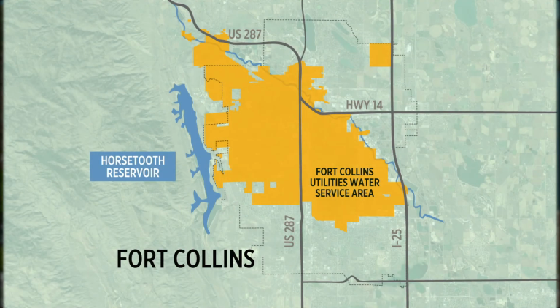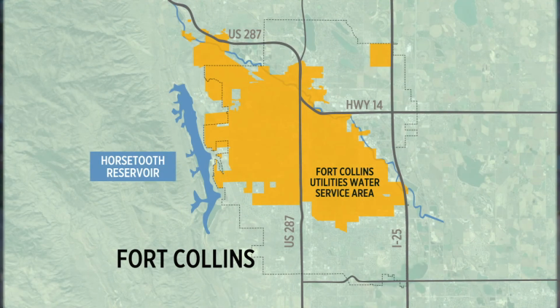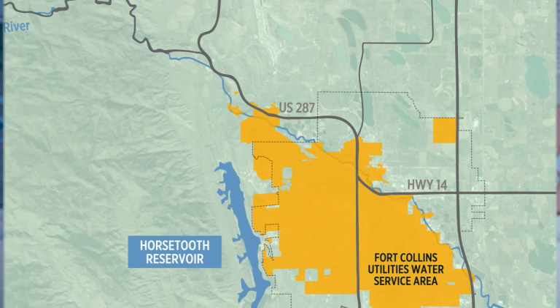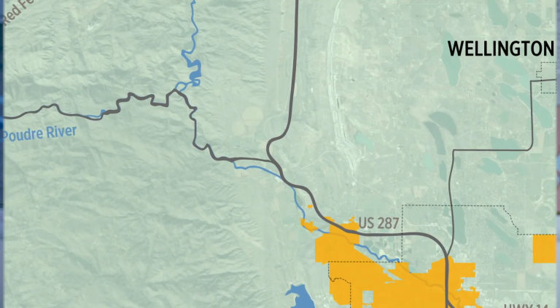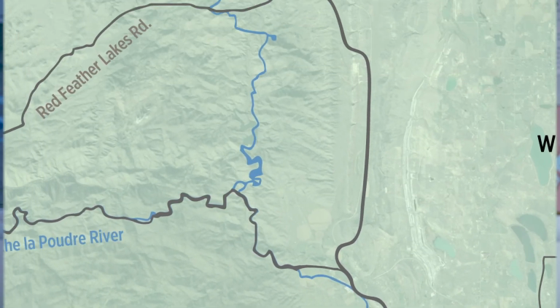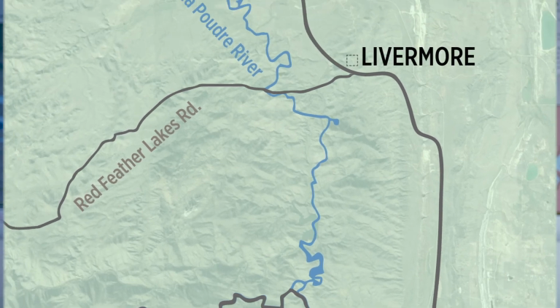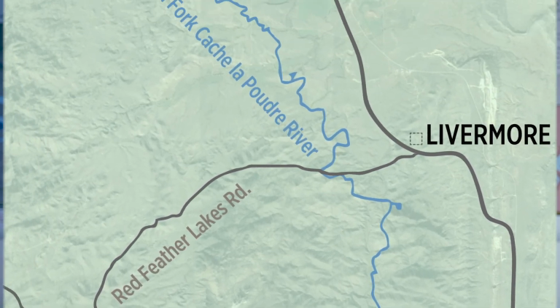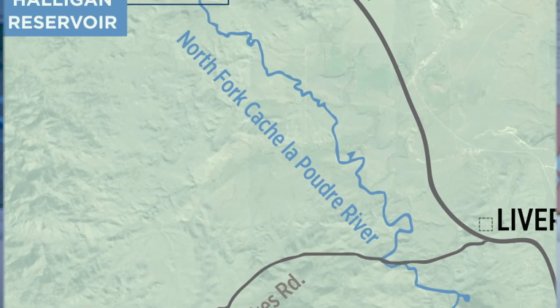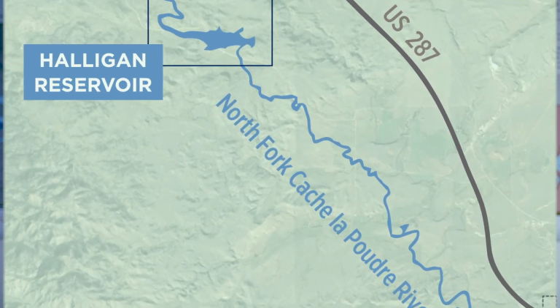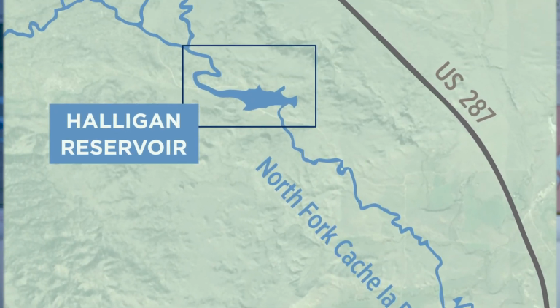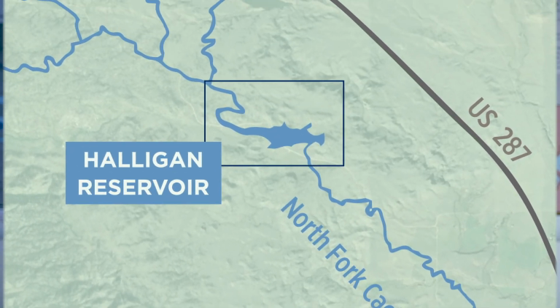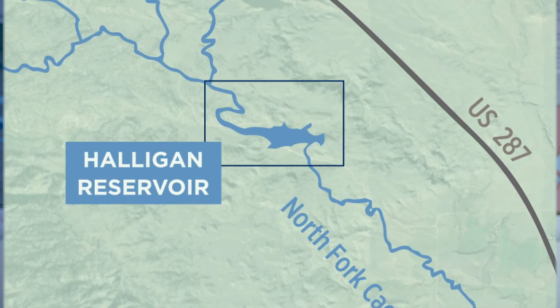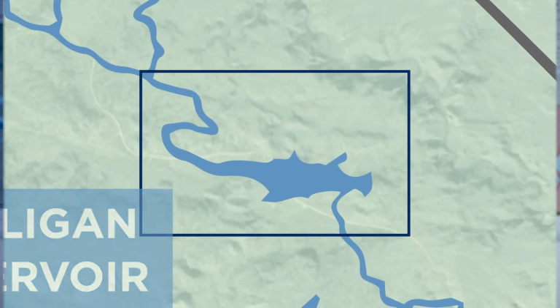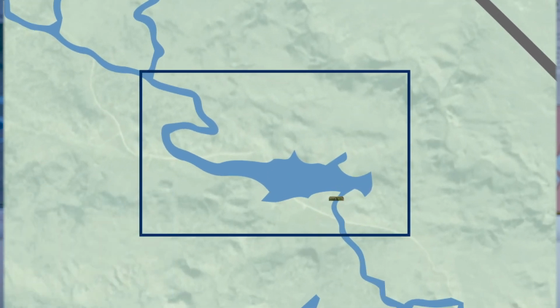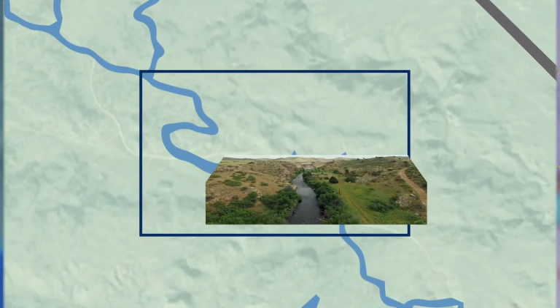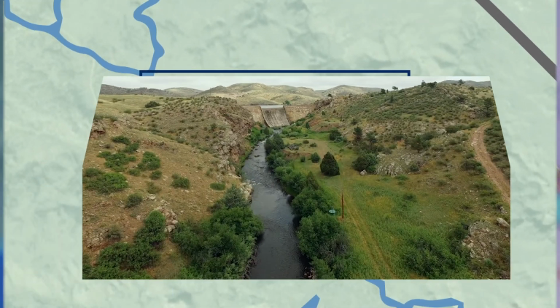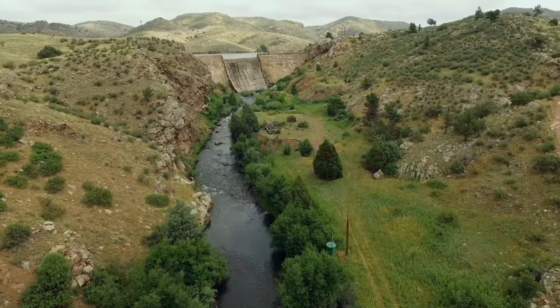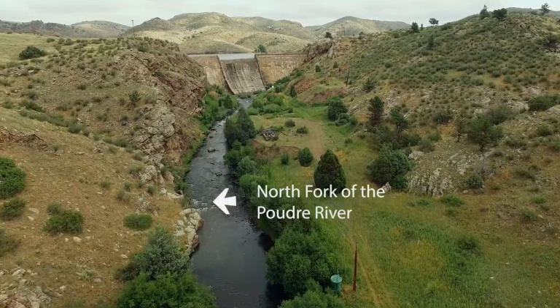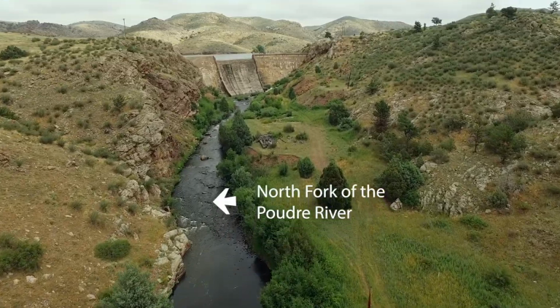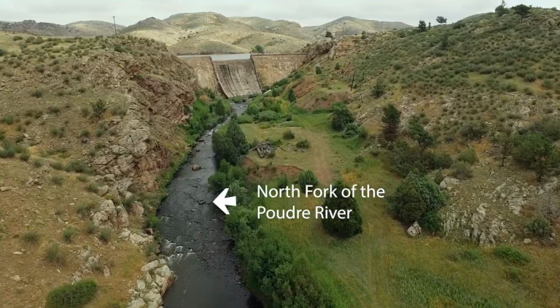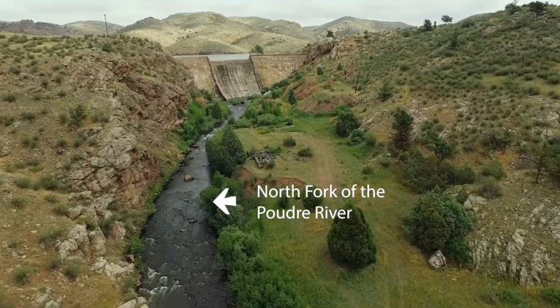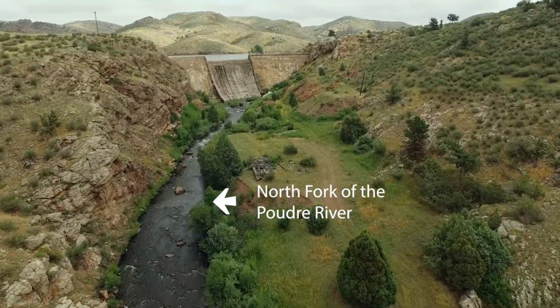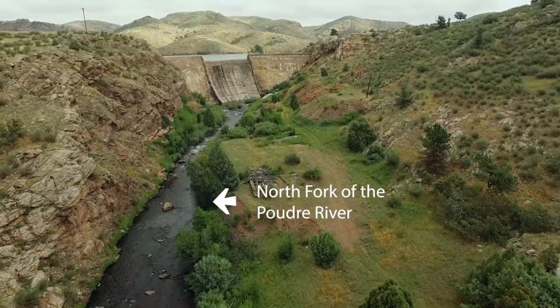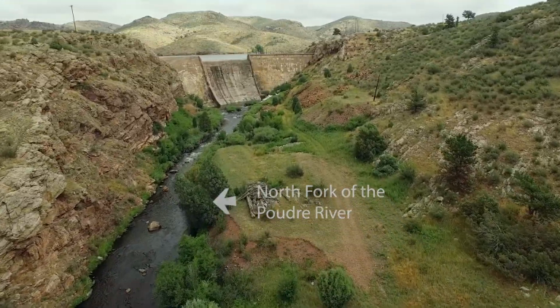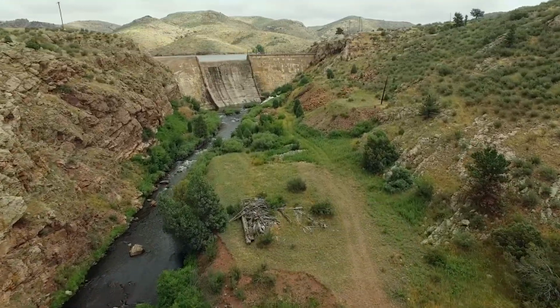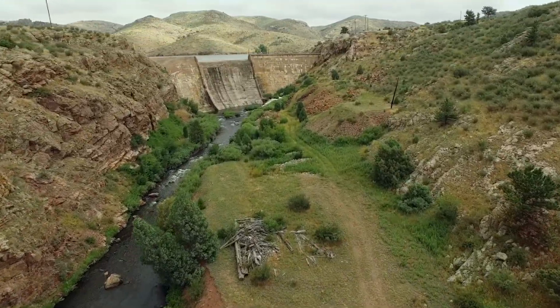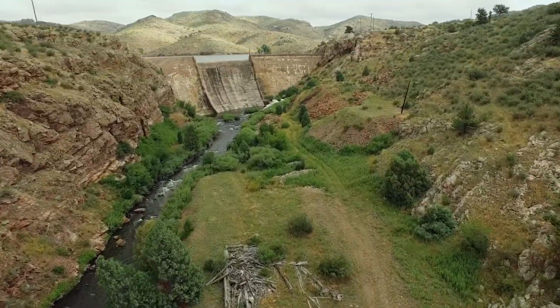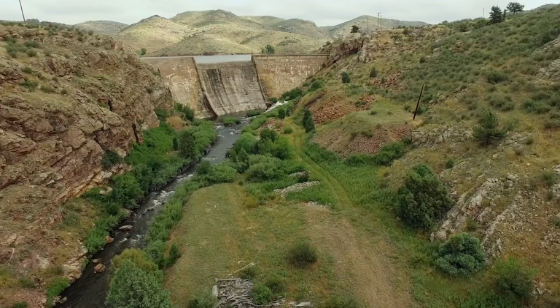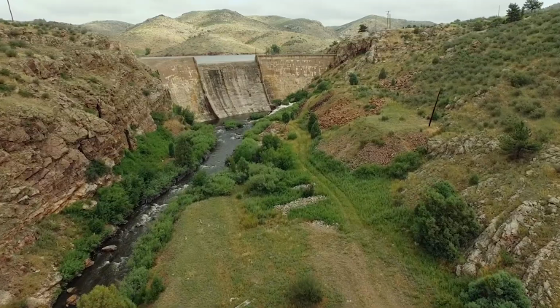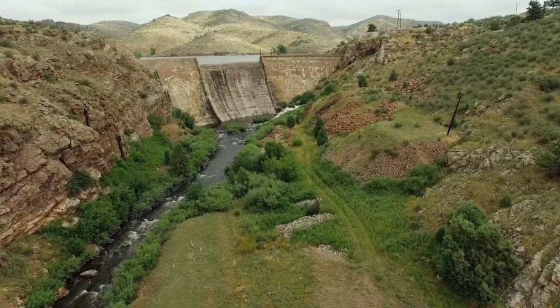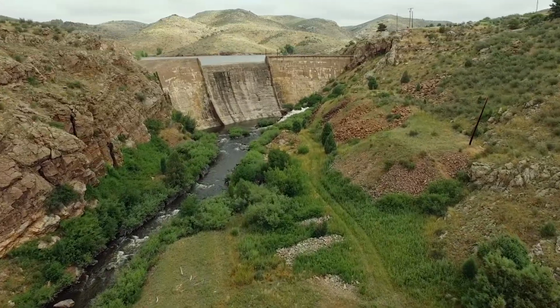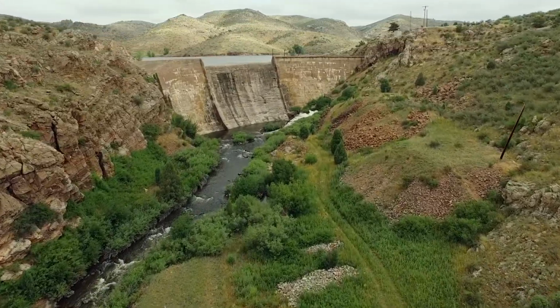Located 25 miles northwest of Fort Collins, Halligan Reservoir sits on the North Fork of the Poudre River. It was originally built in 1909 and currently provides water for the North Poudre Irrigation Company.